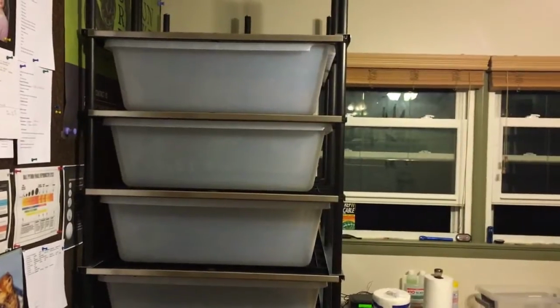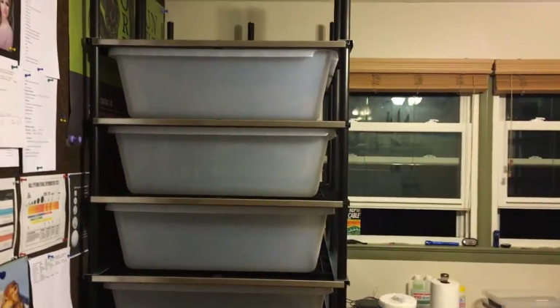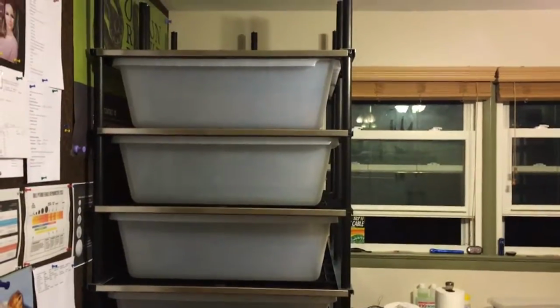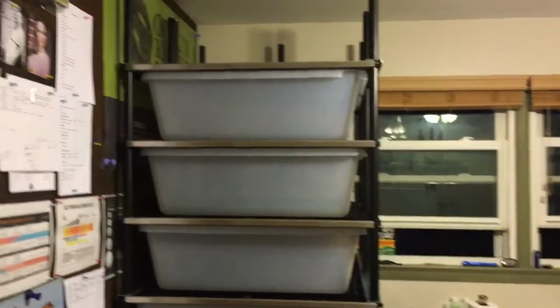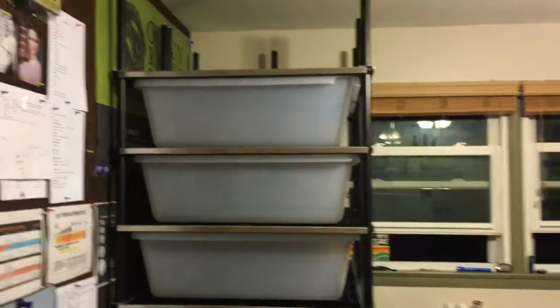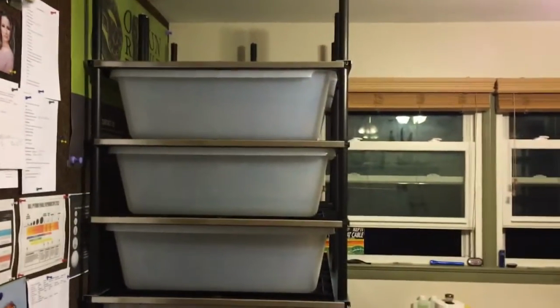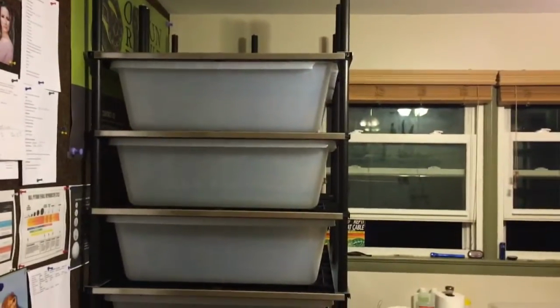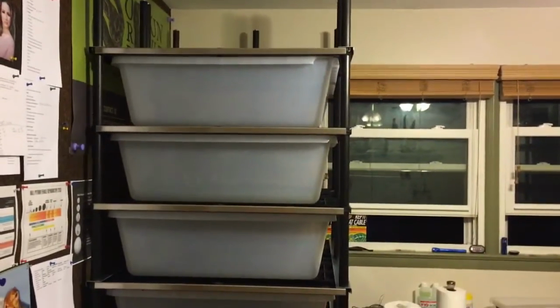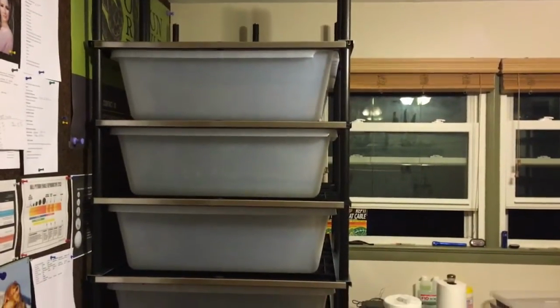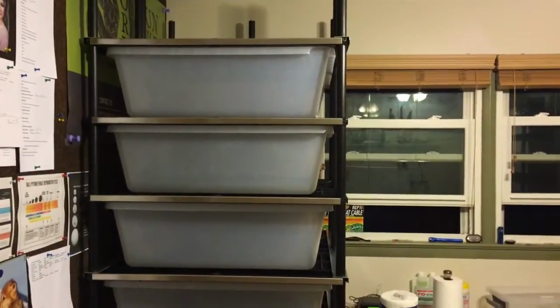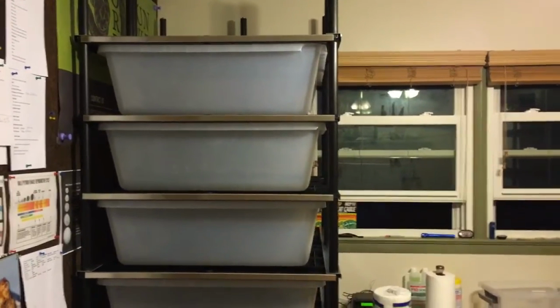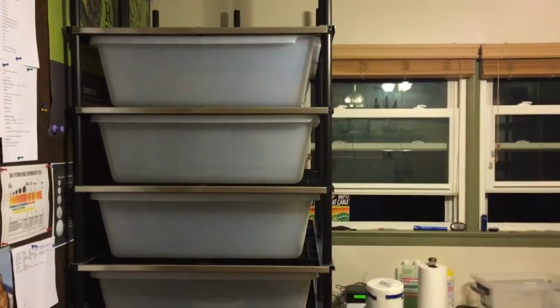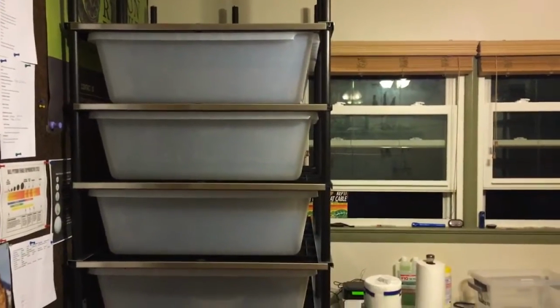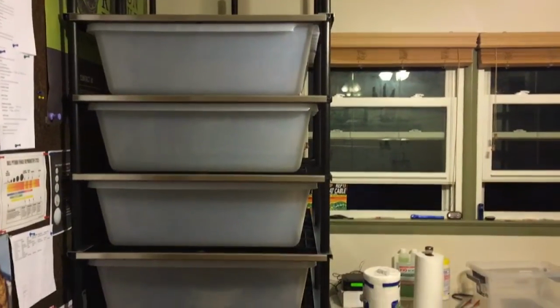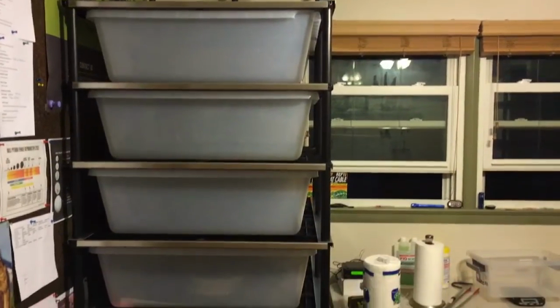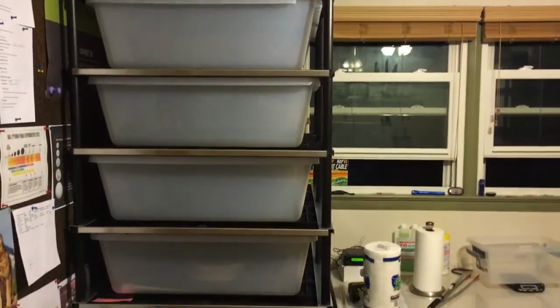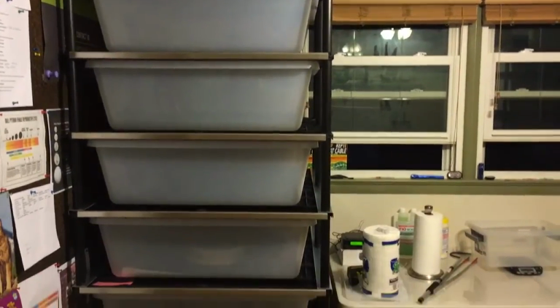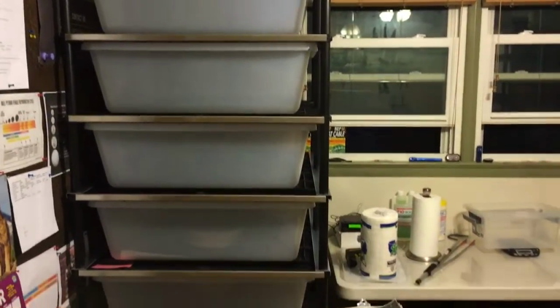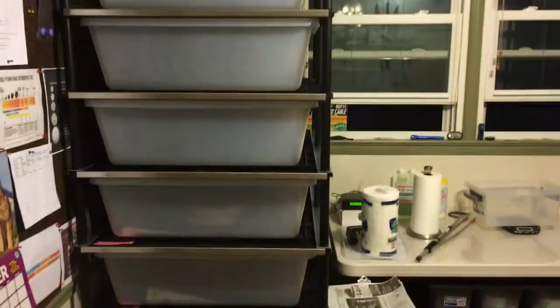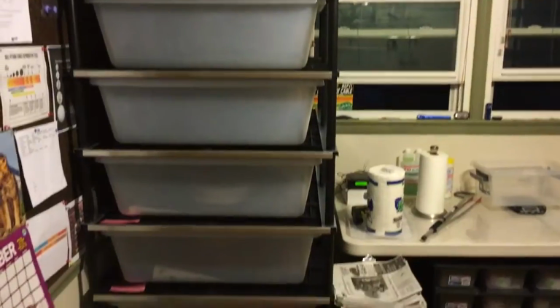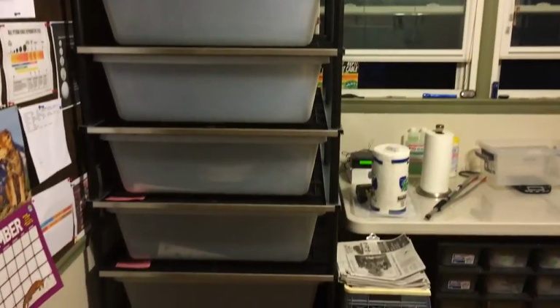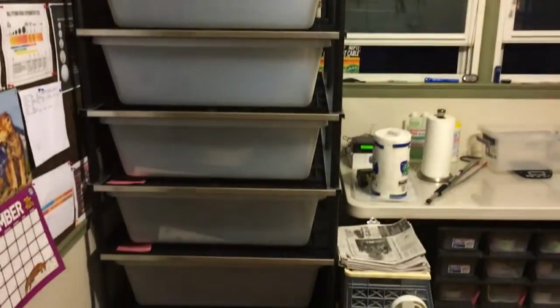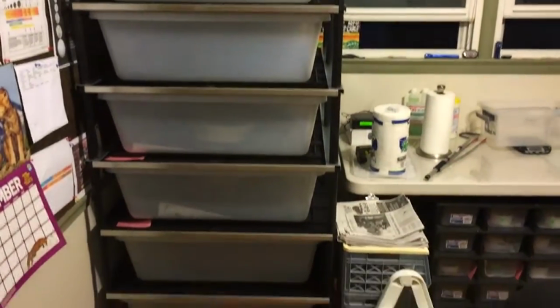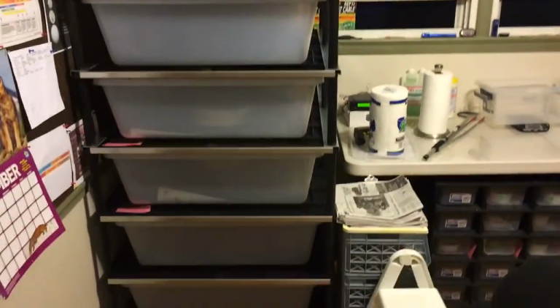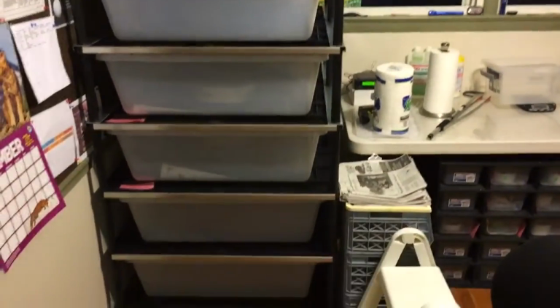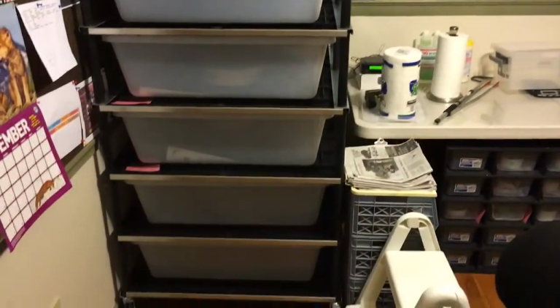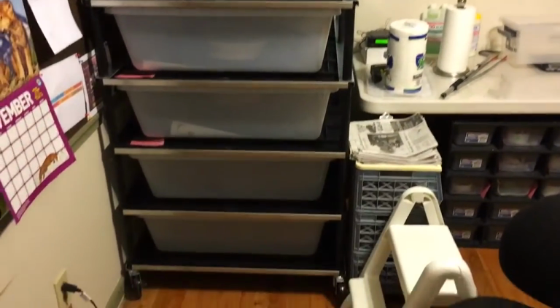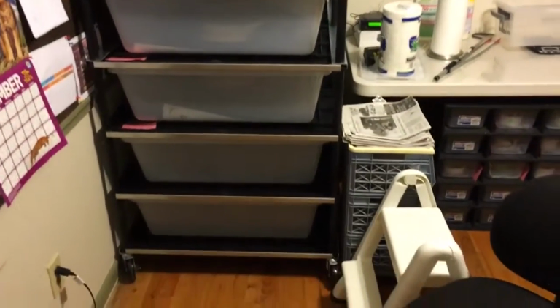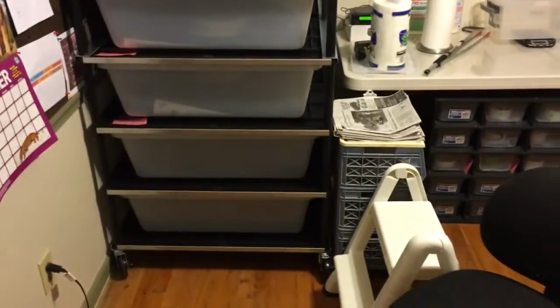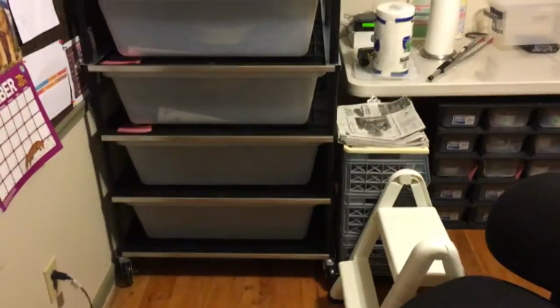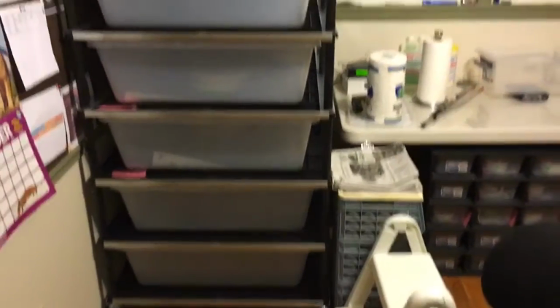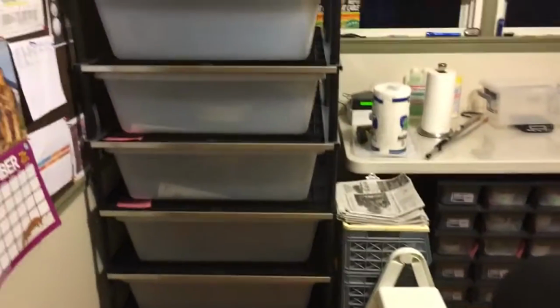Hey YouTube, it's Mike with Ozzie Reptiles. I wanted to show off my new Boa and Blood Python rack.